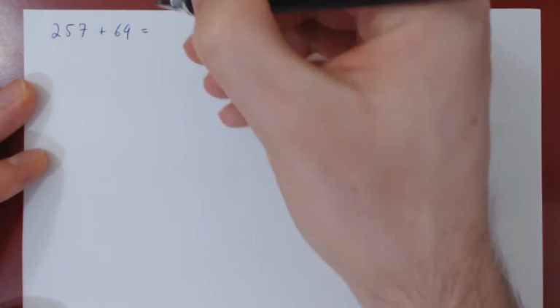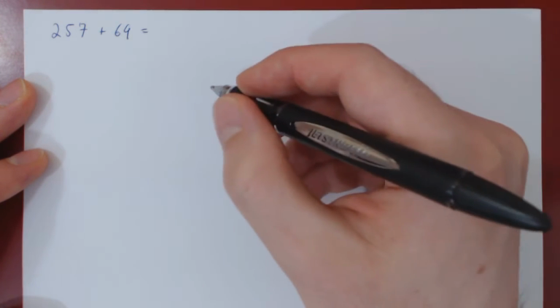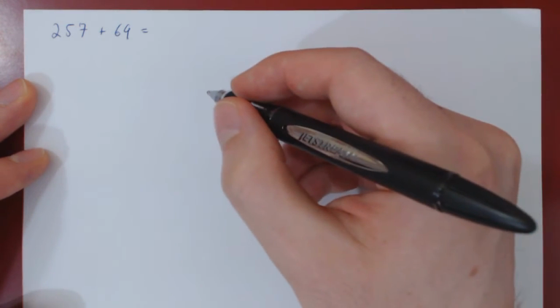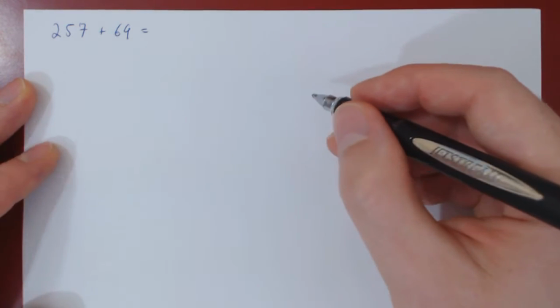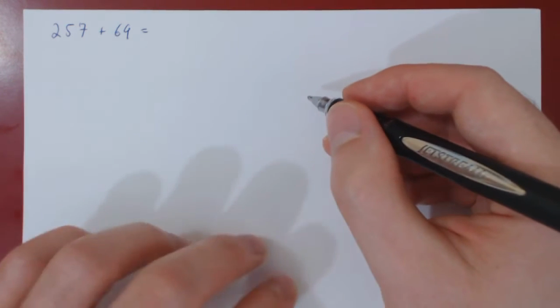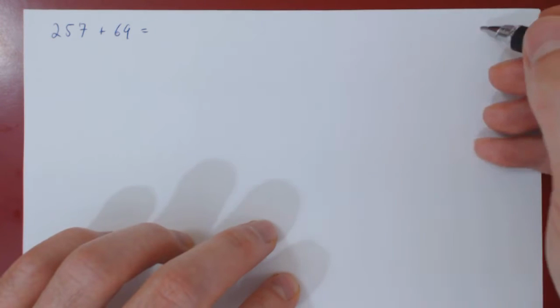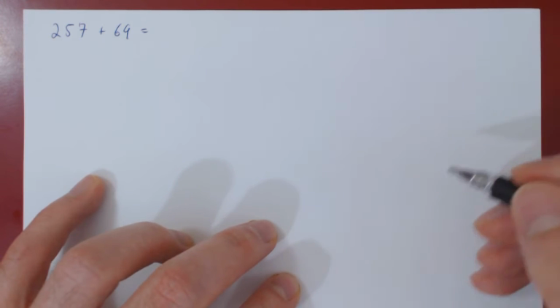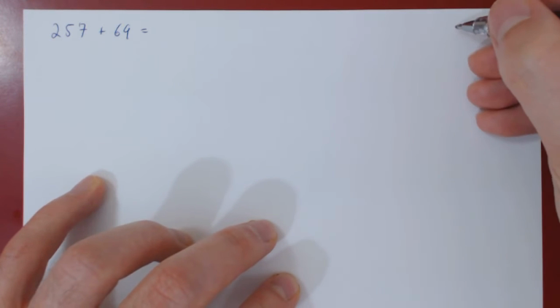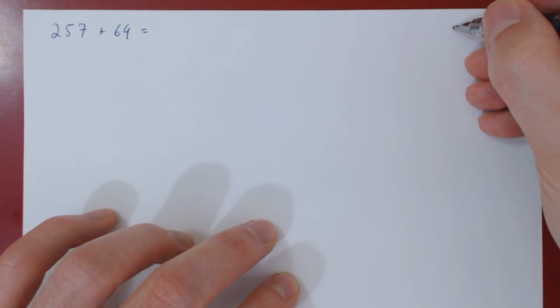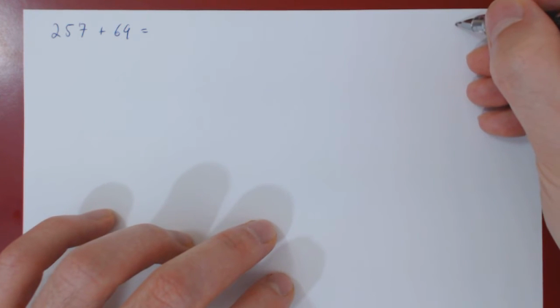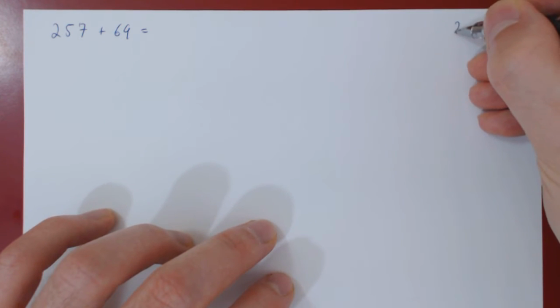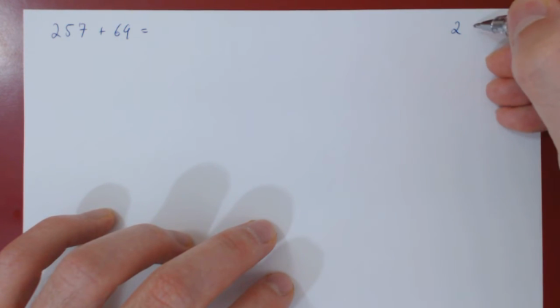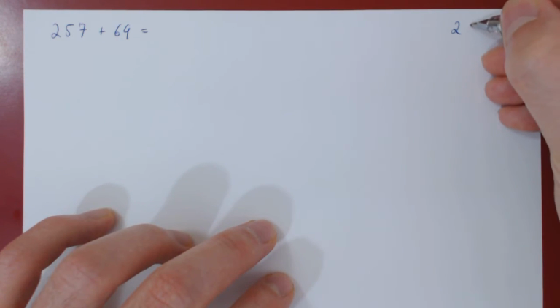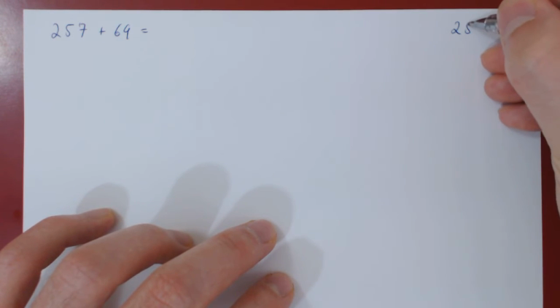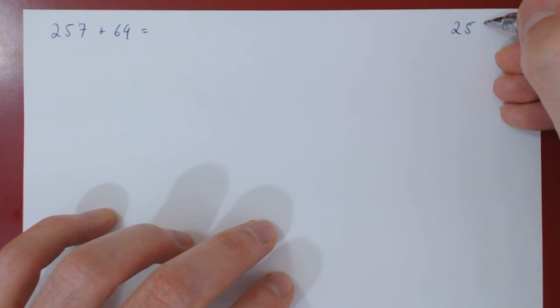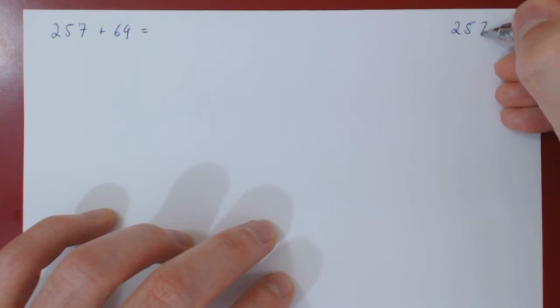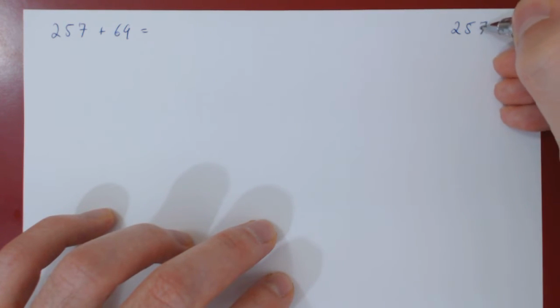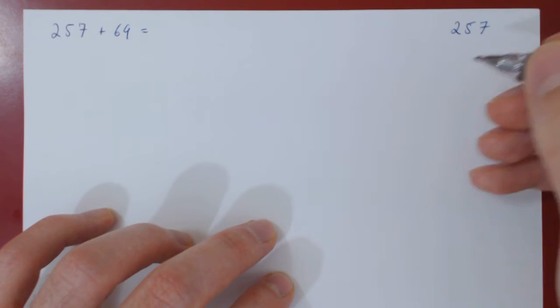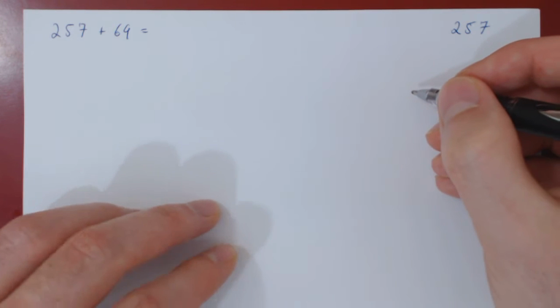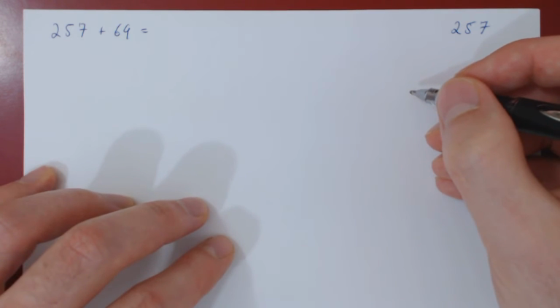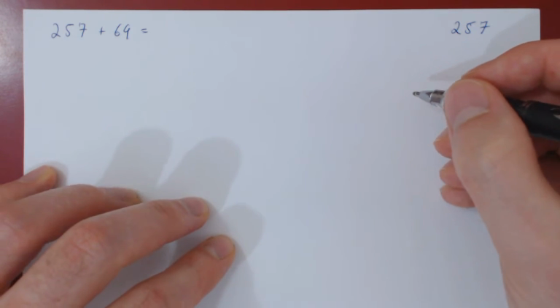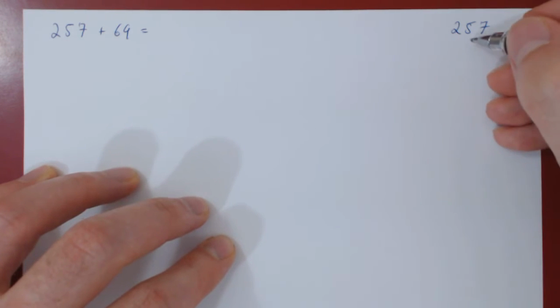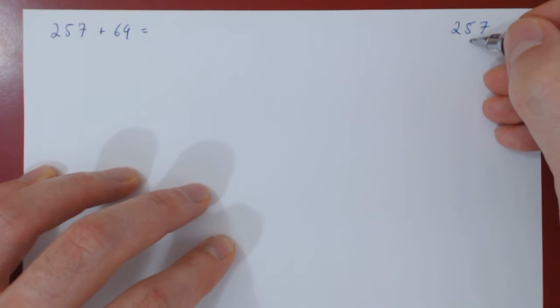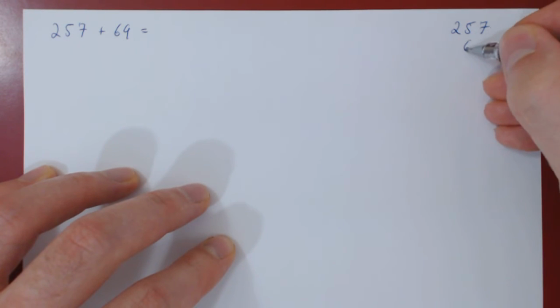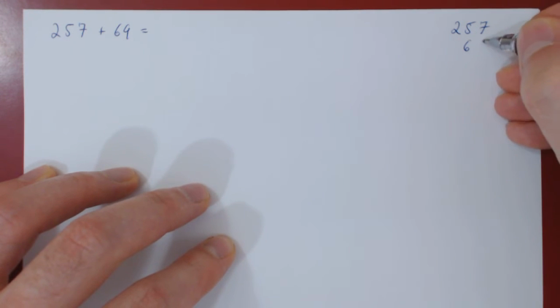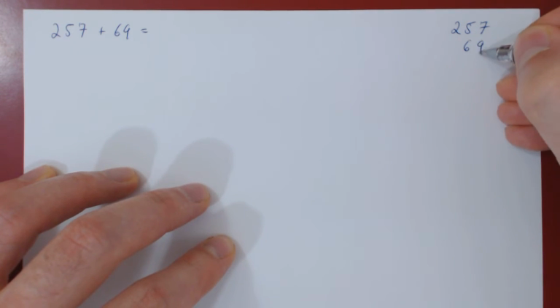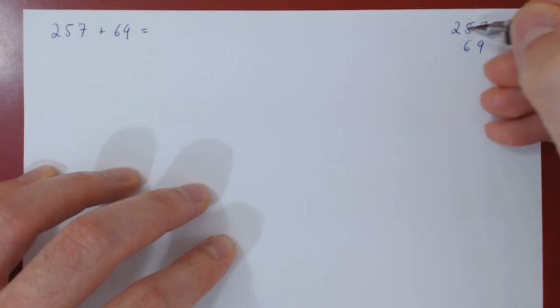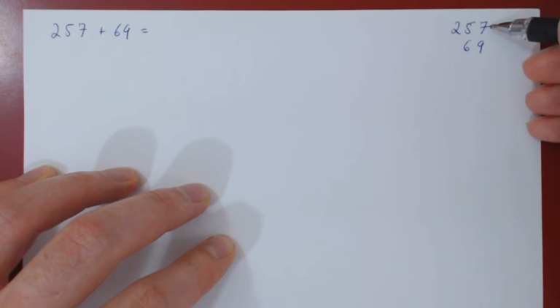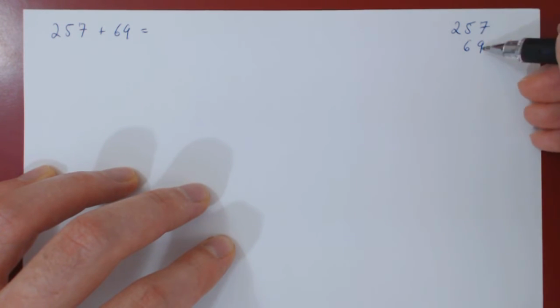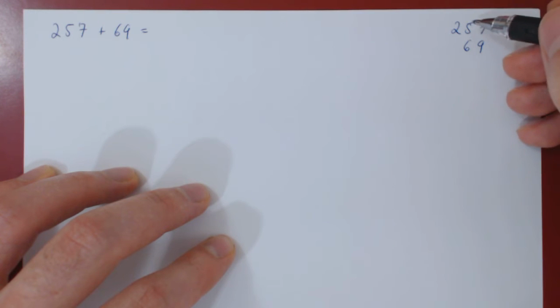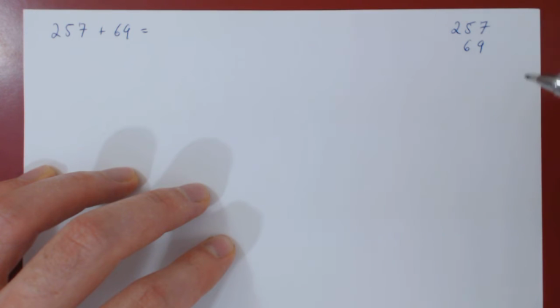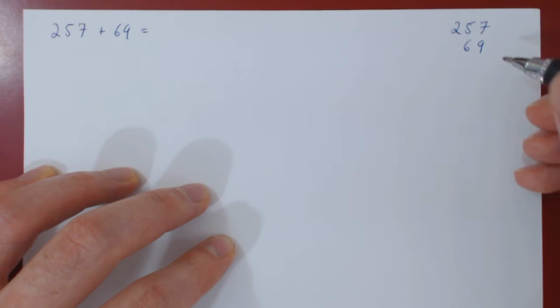Let's carry the calculations over to the right. The first step is to write down the first integer, so 257, and write down the second integer underneath it, aligning corresponding digits.